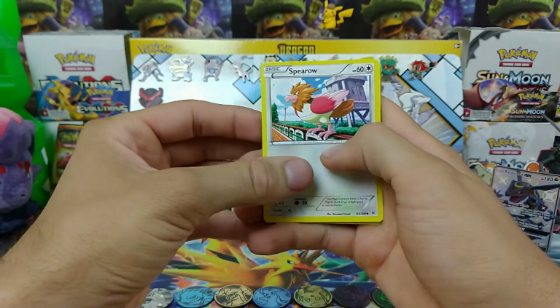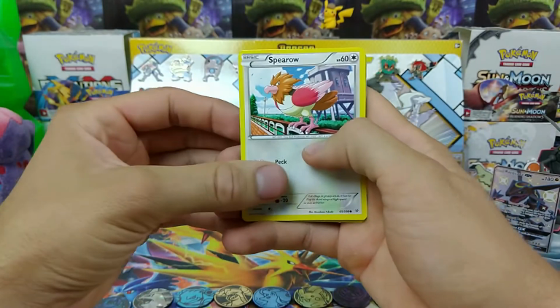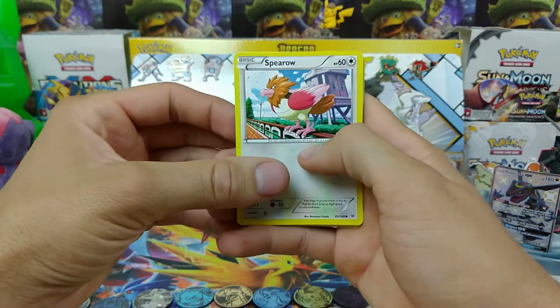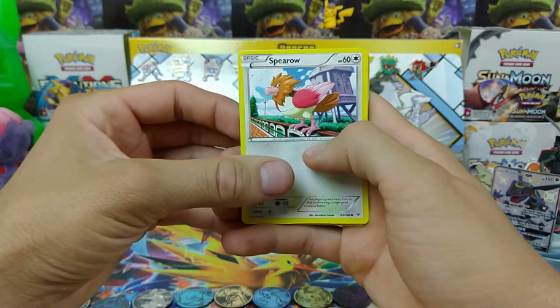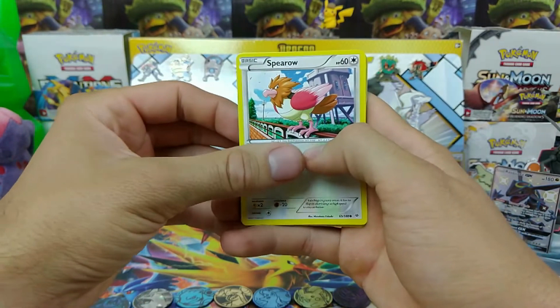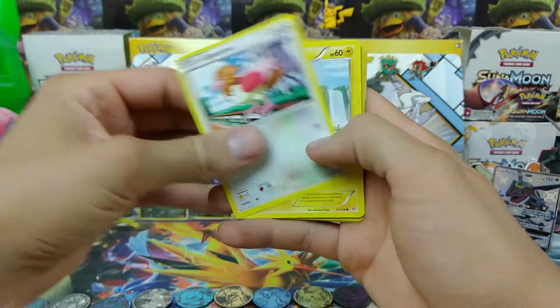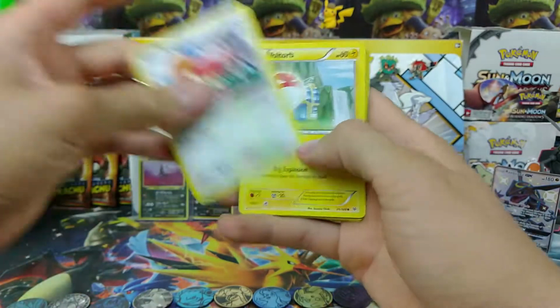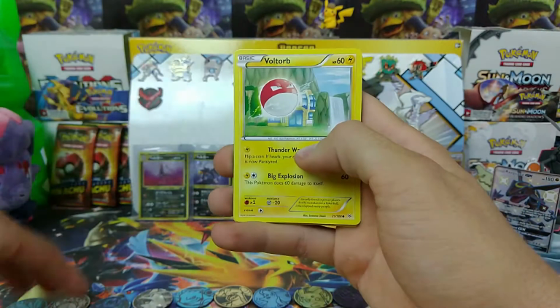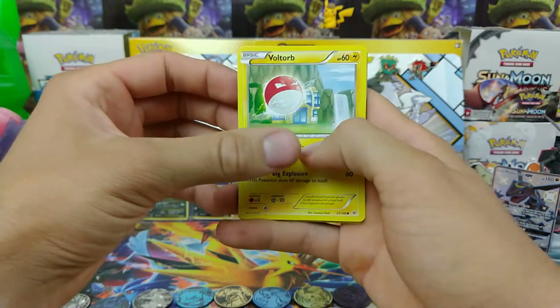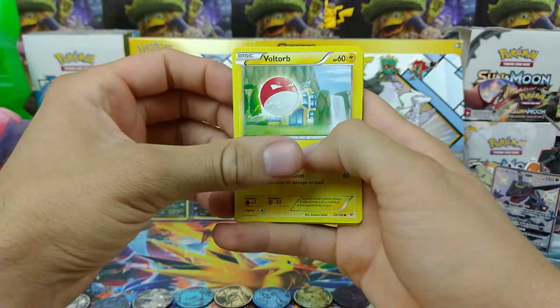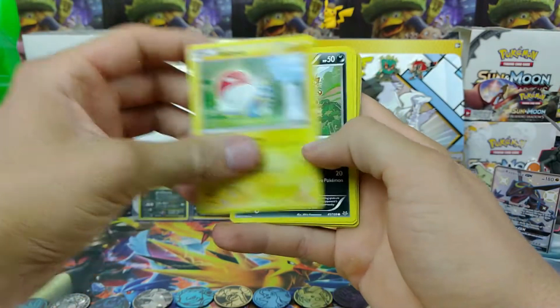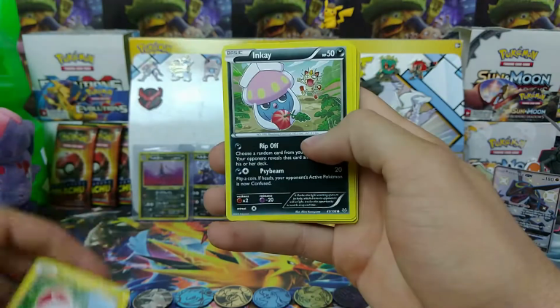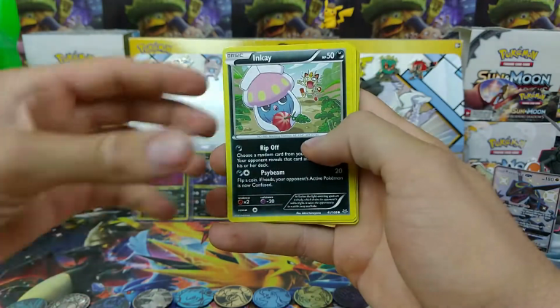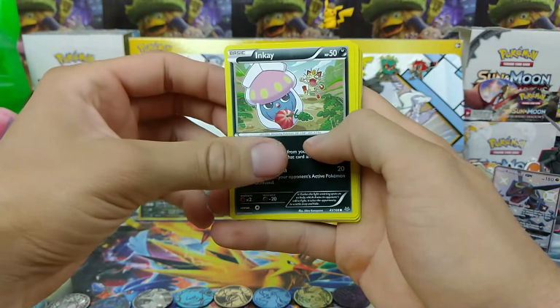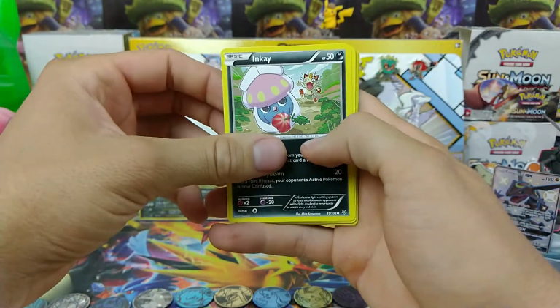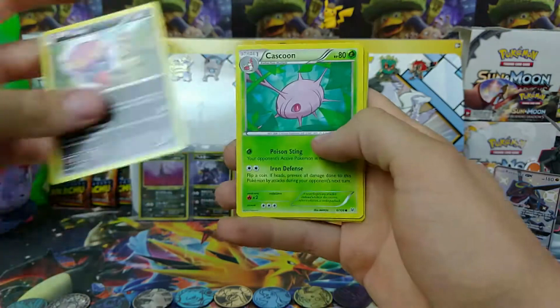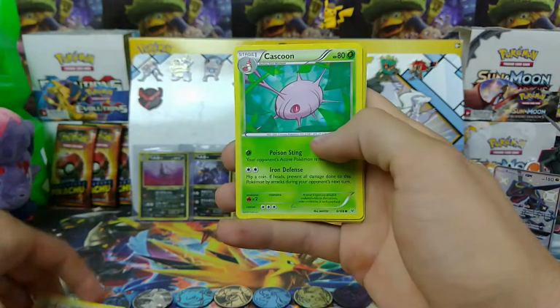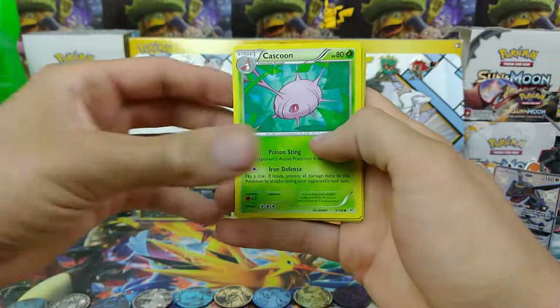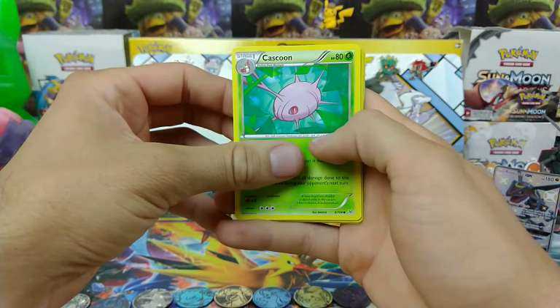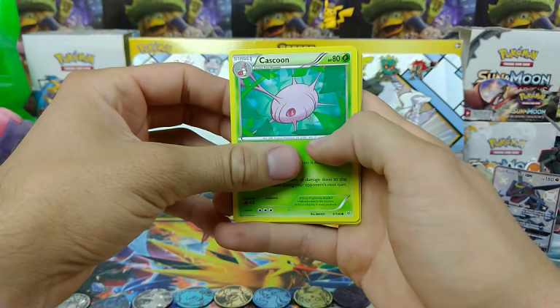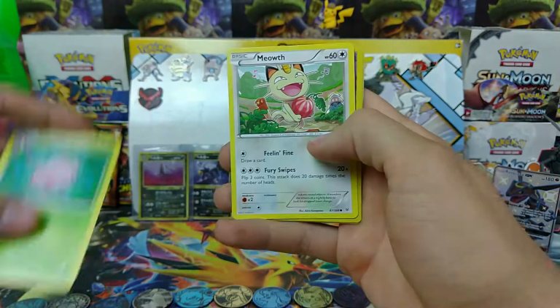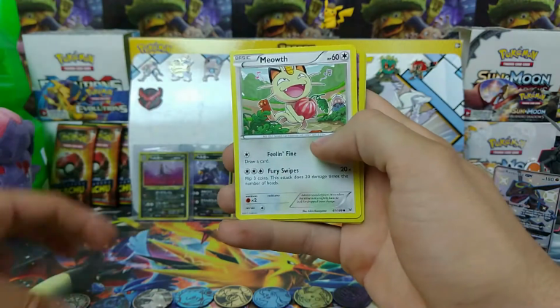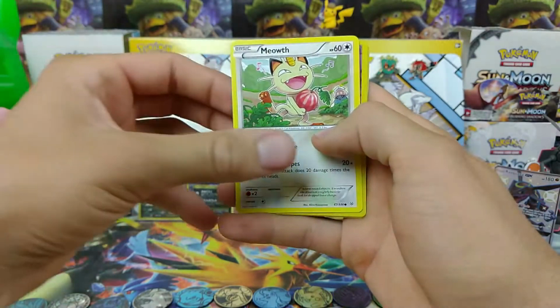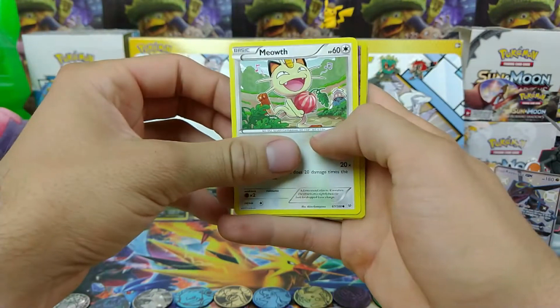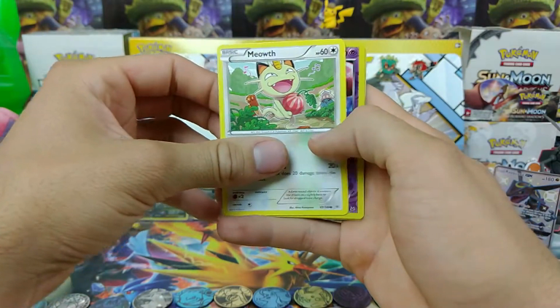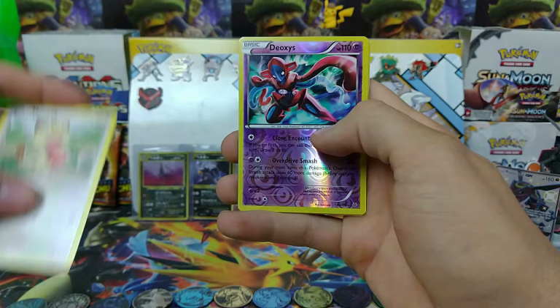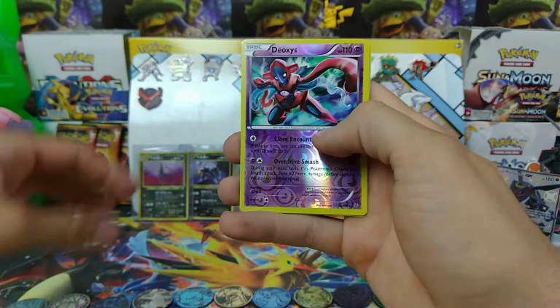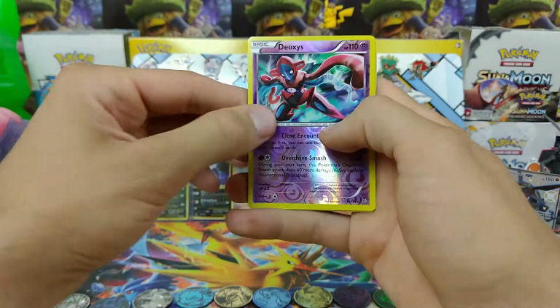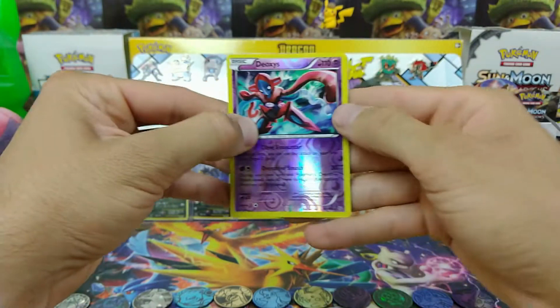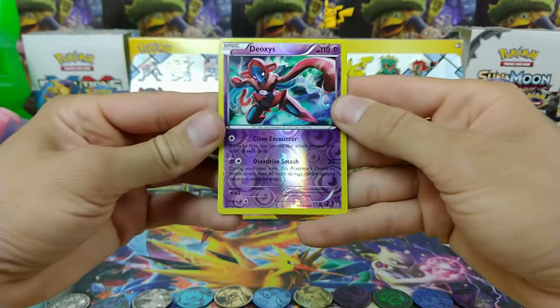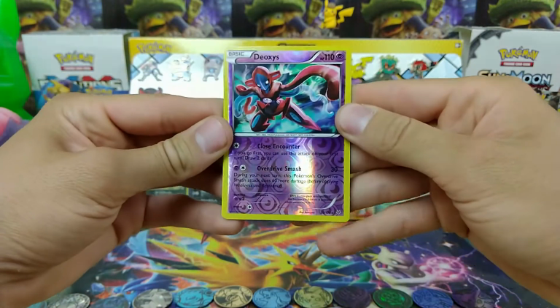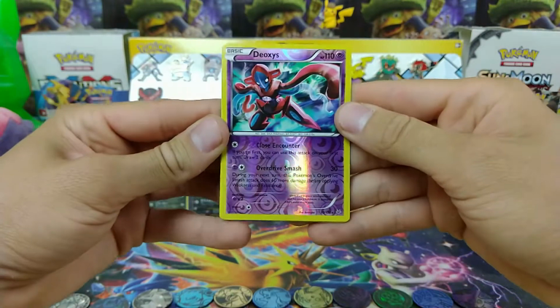We have Spearow, Voltorb, Cascoon, Meowth, Reverse Deoxys! All right!